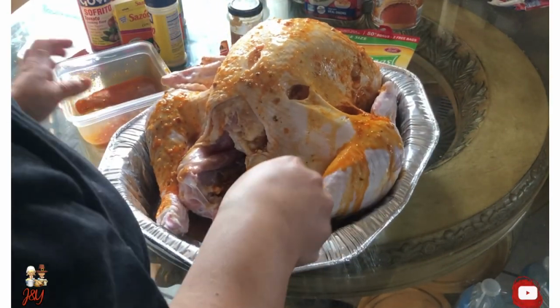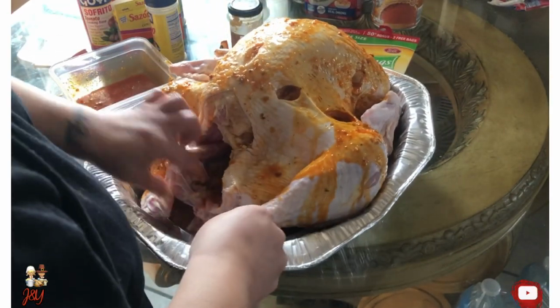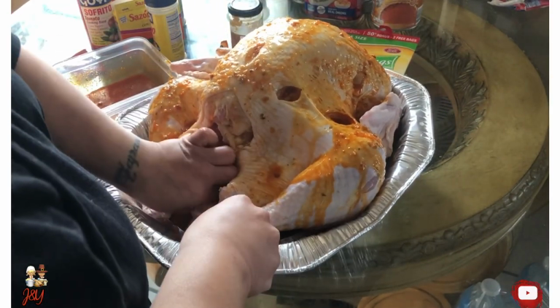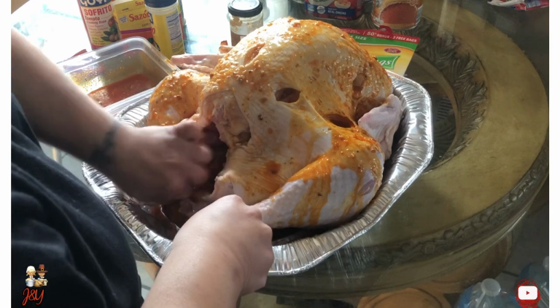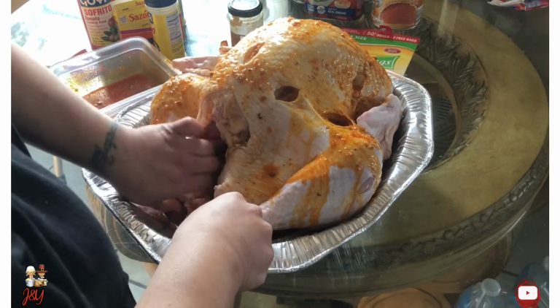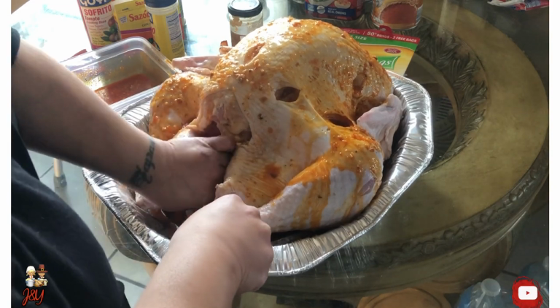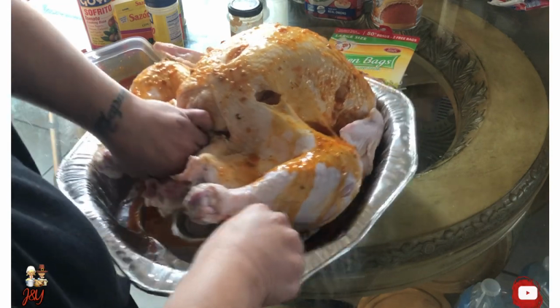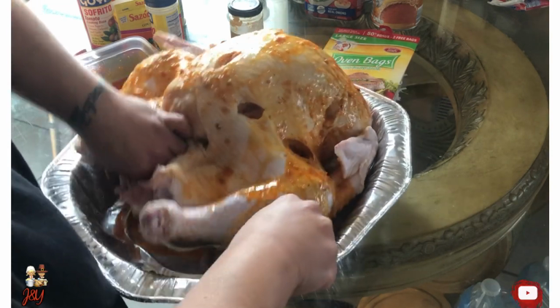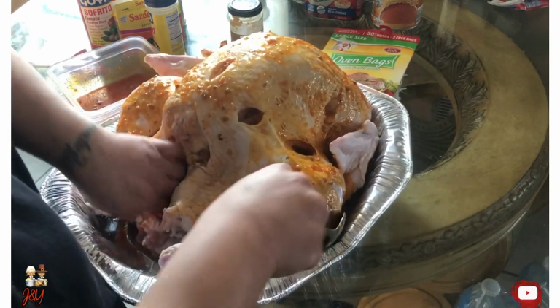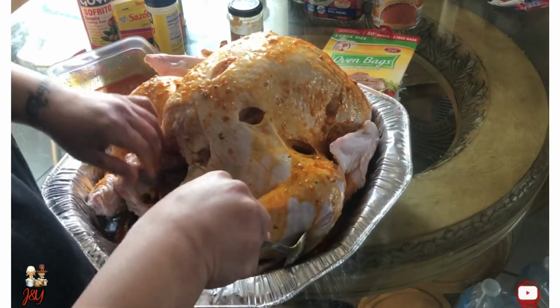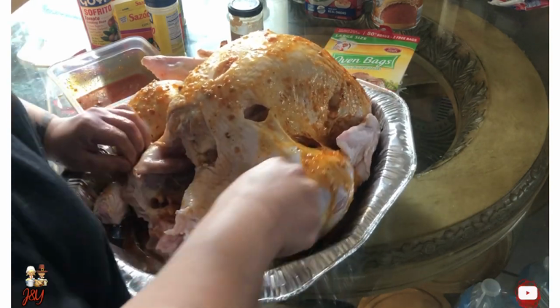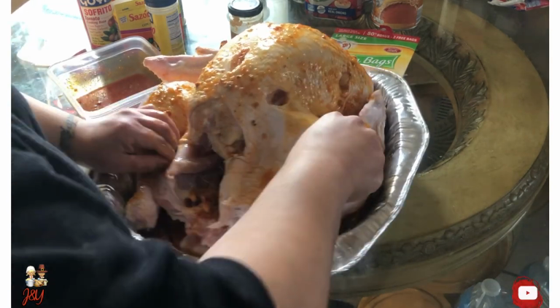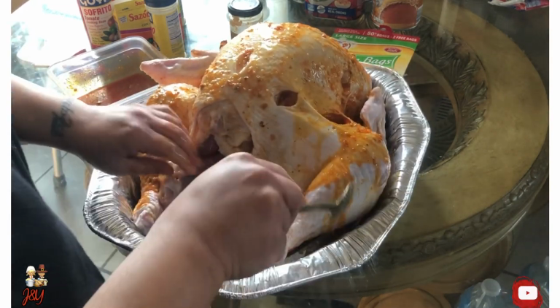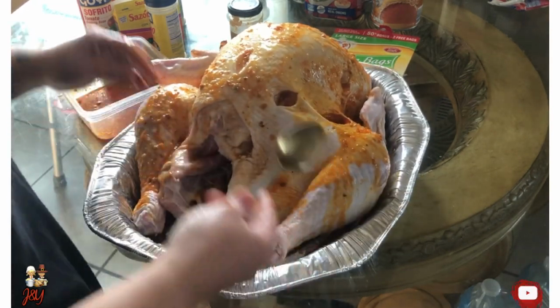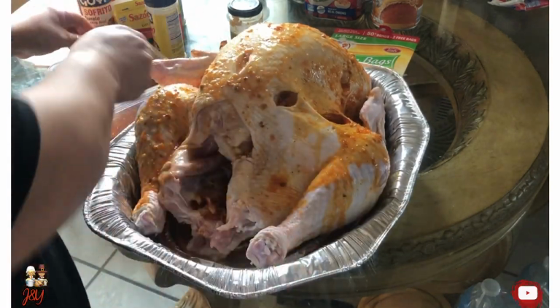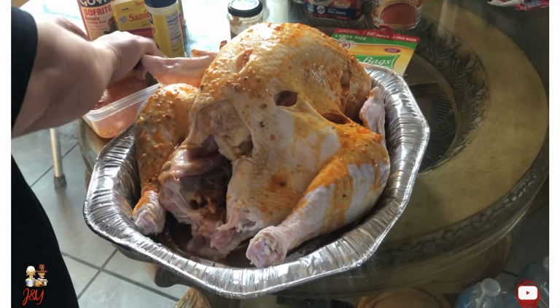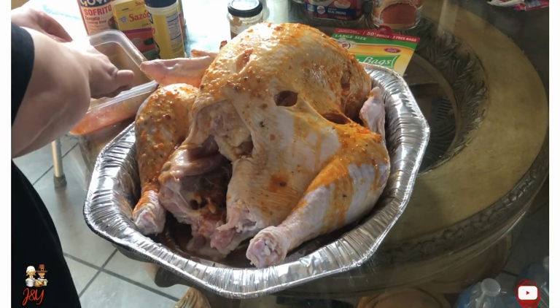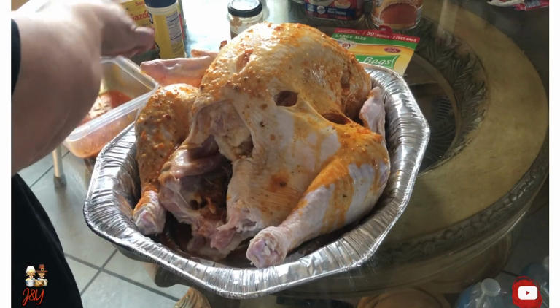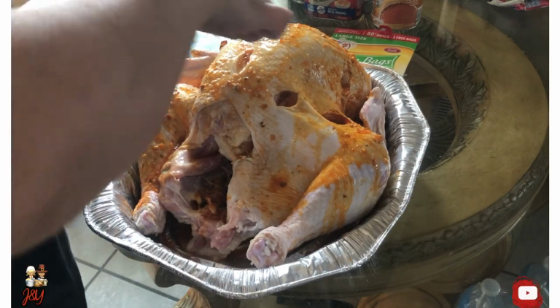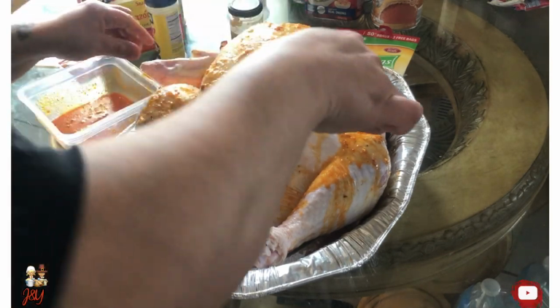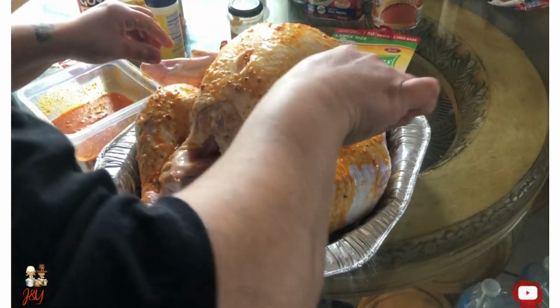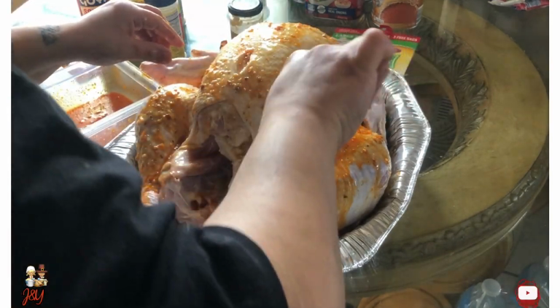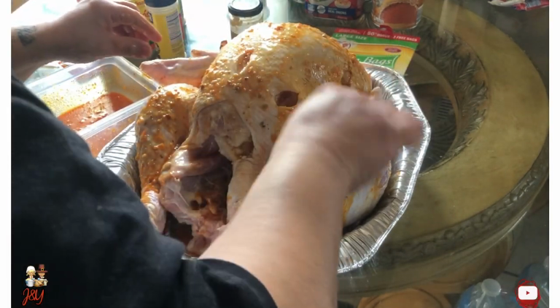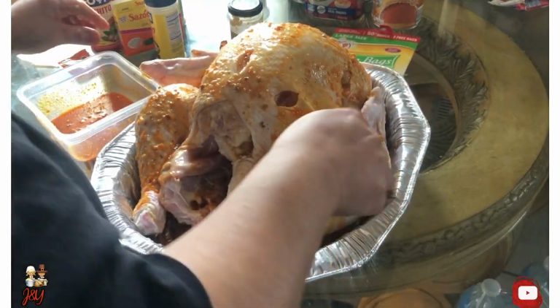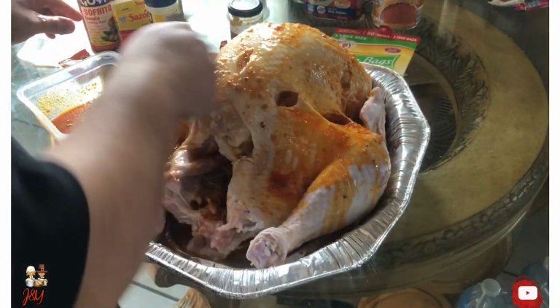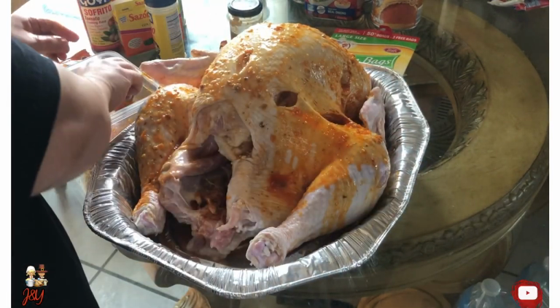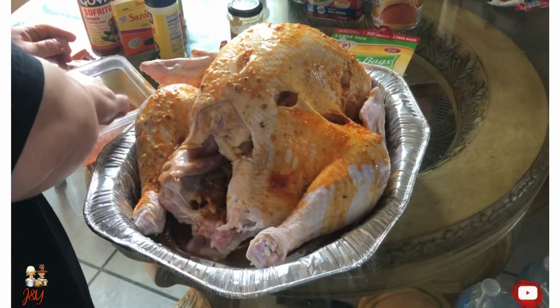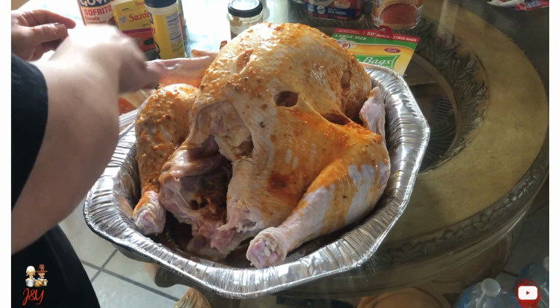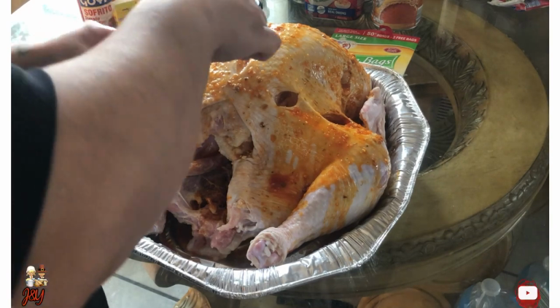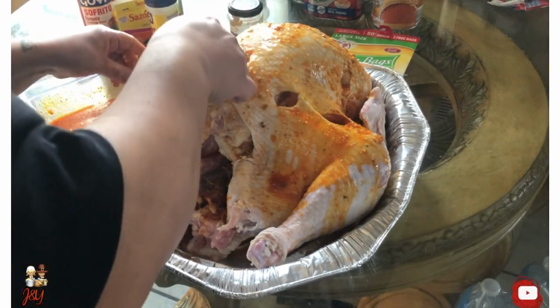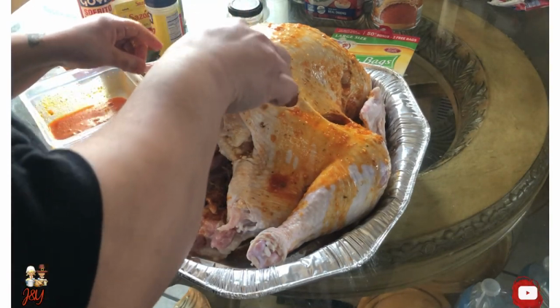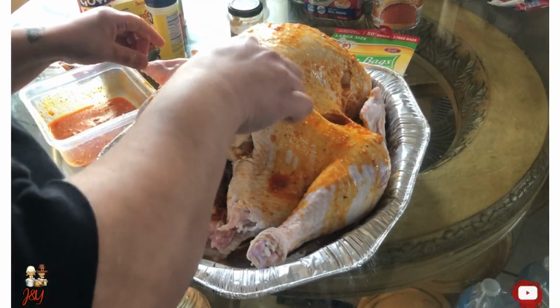That's a Puerto Rican thing — well, a lot of Hispanics do it like that. Some may do it the American way, but I love doing it the Hispanic way.